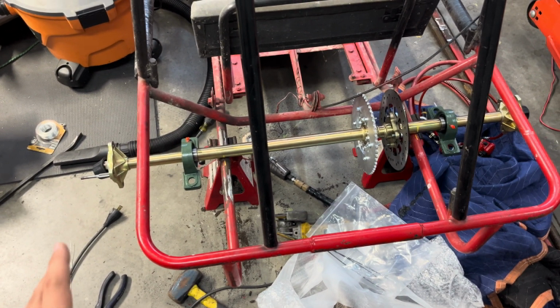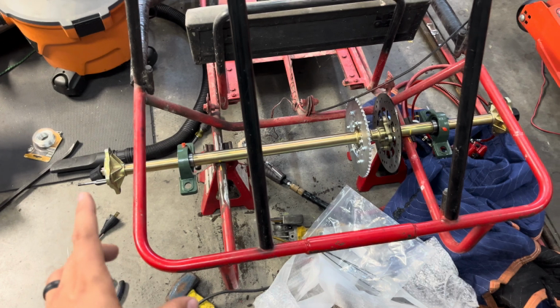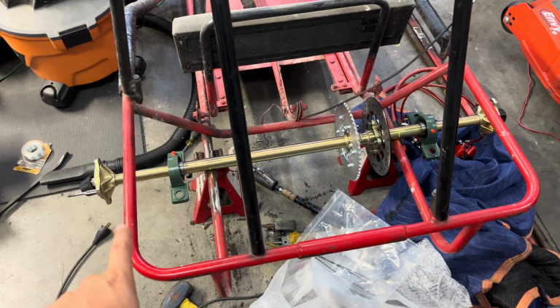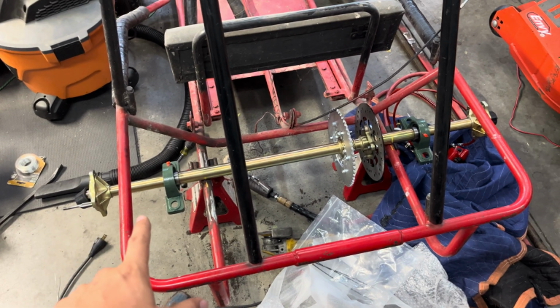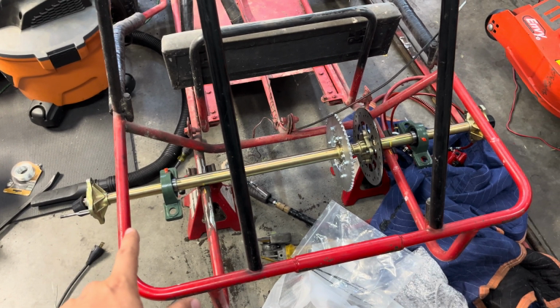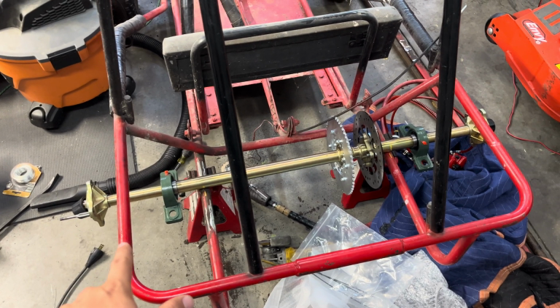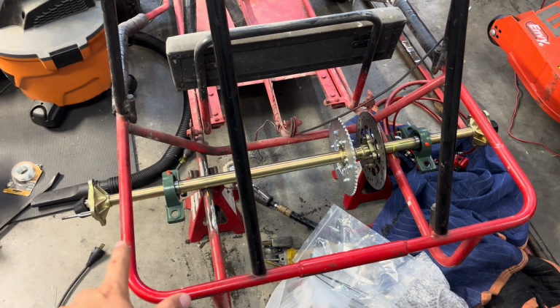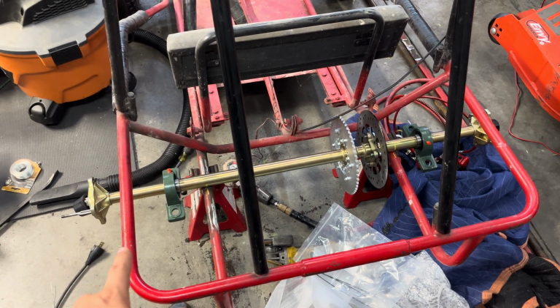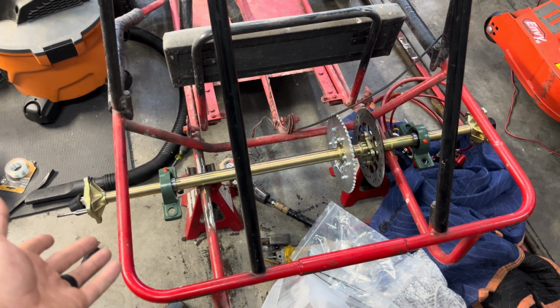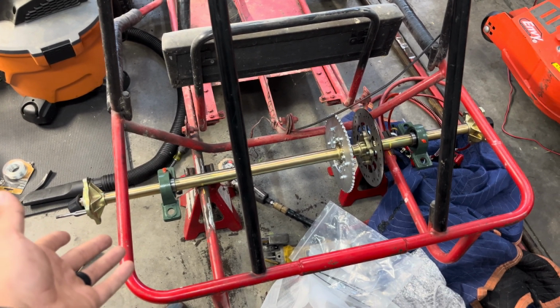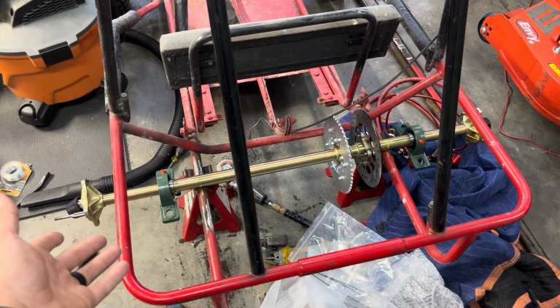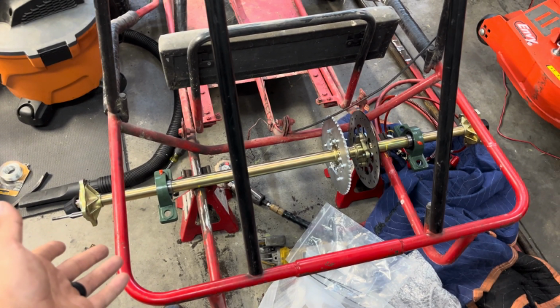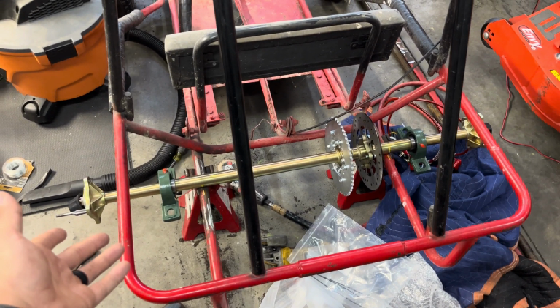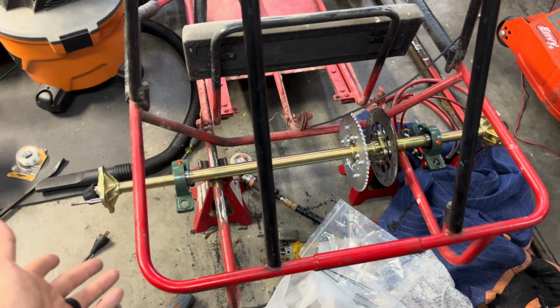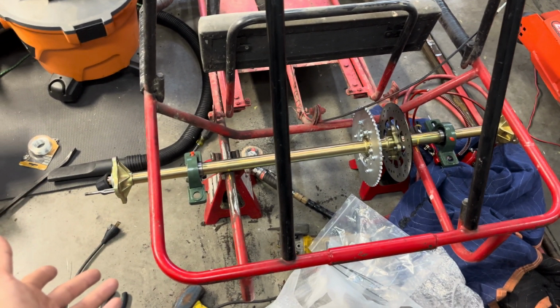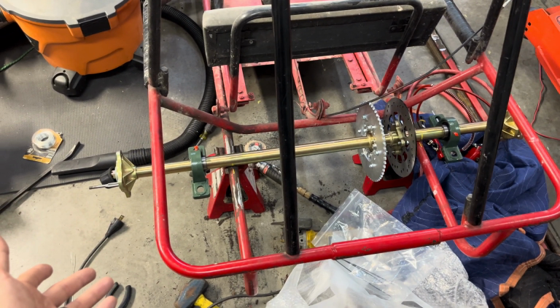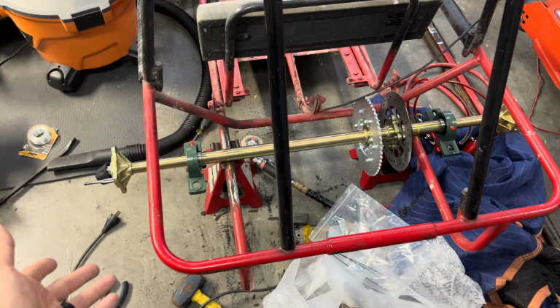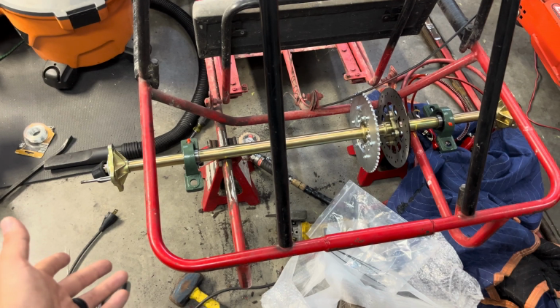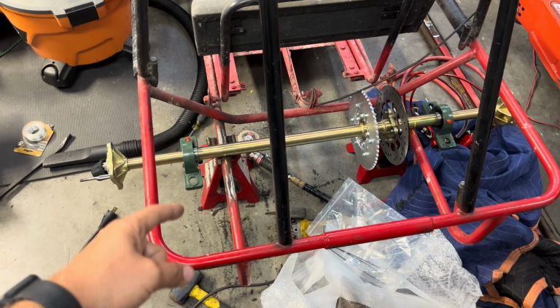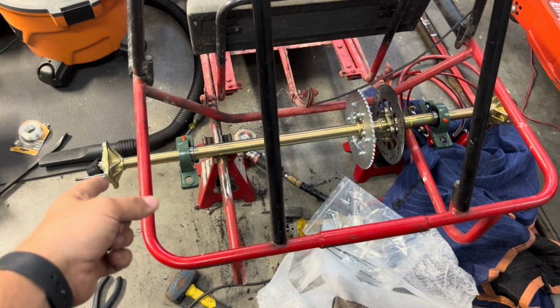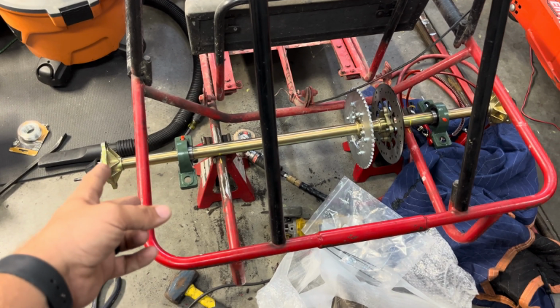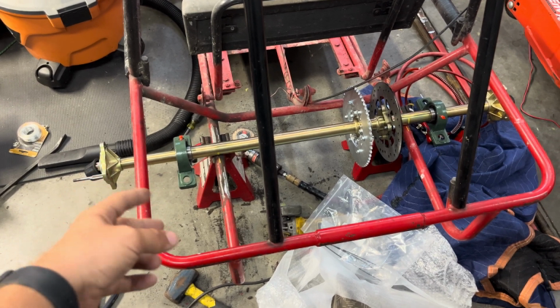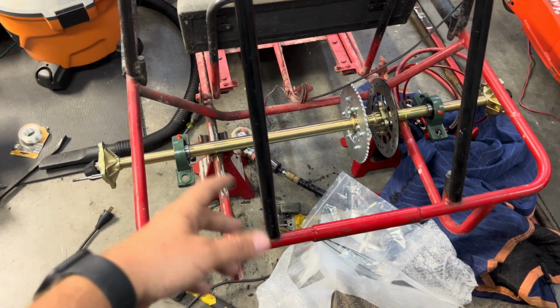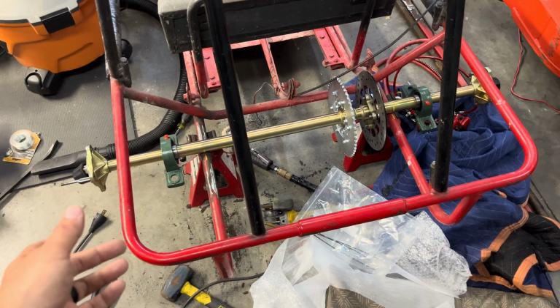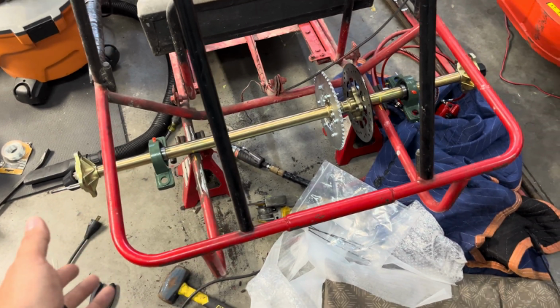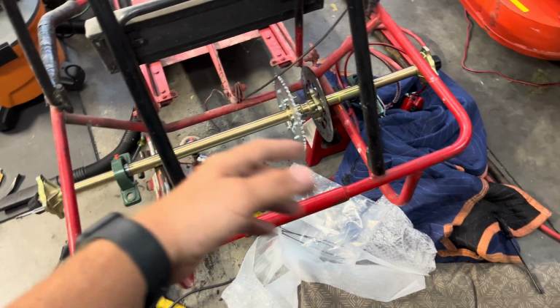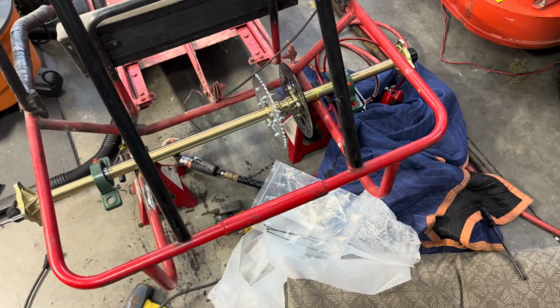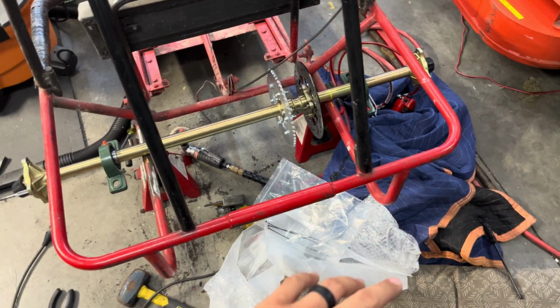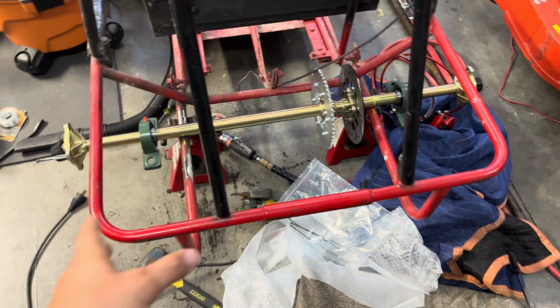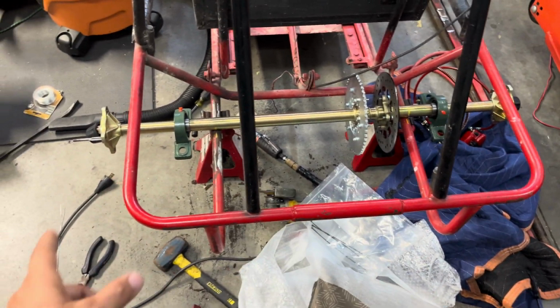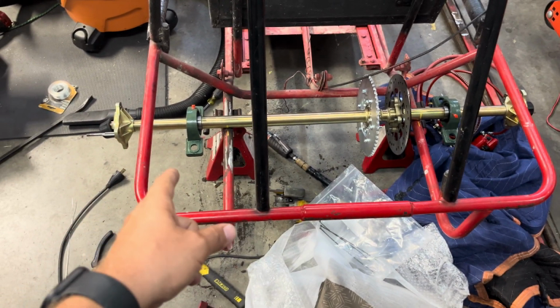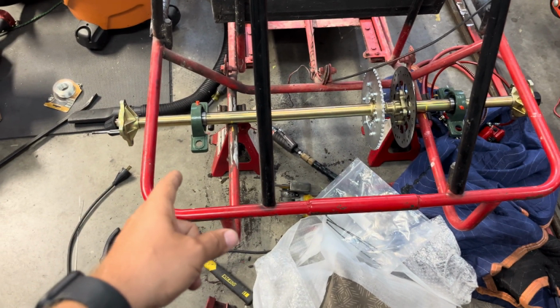This is the 44-inch live axle kit. It's about $120 shipped on Amazon. You can get them on eBay and Amazon at different prices and different configurations. This is a 44-inch.